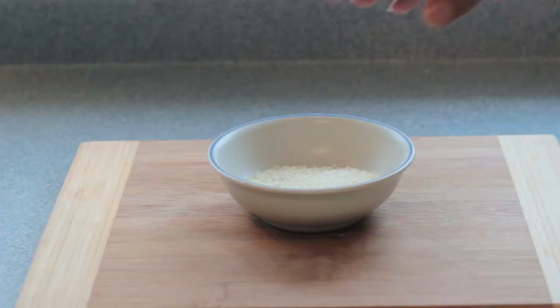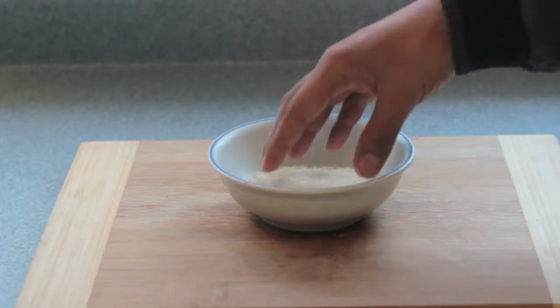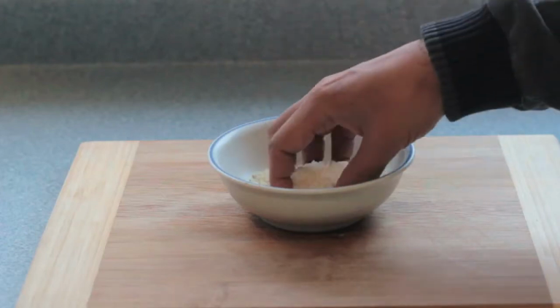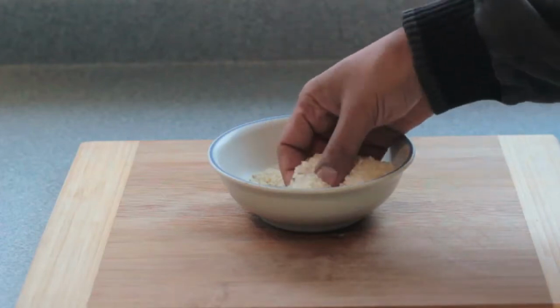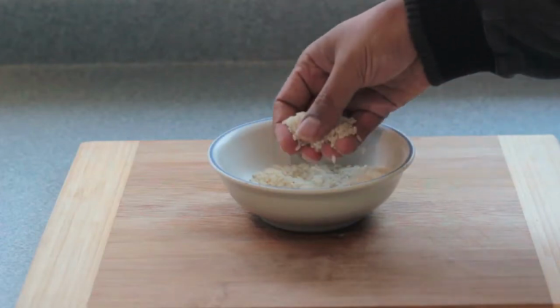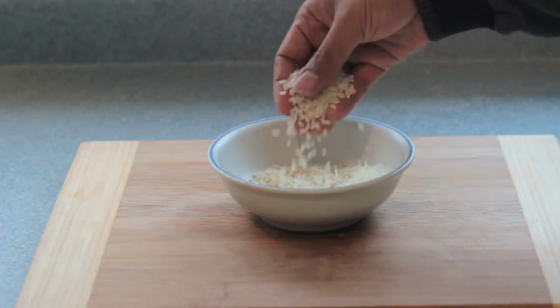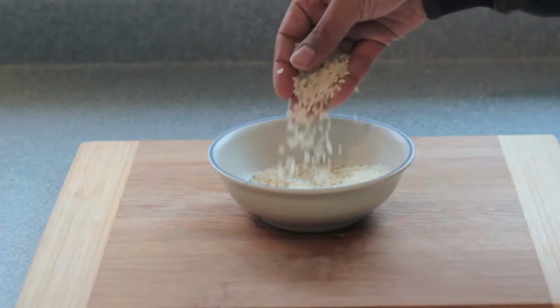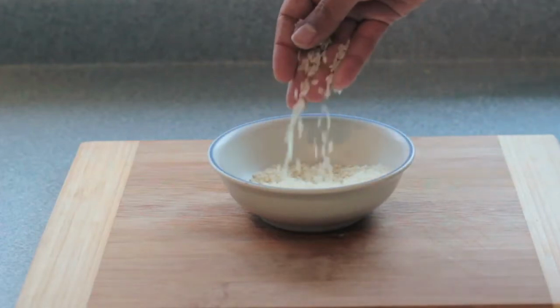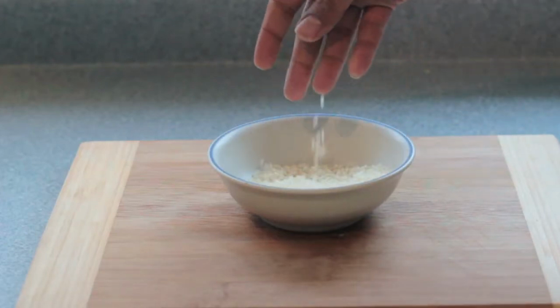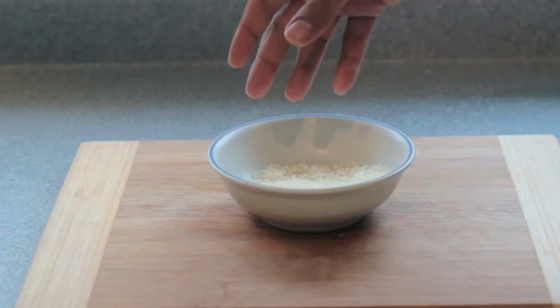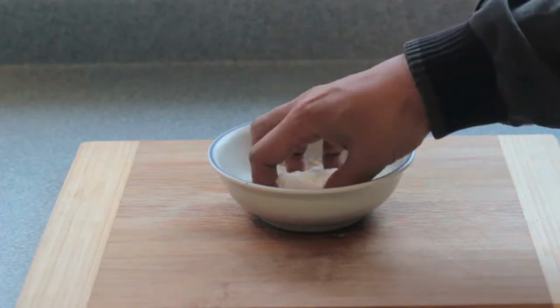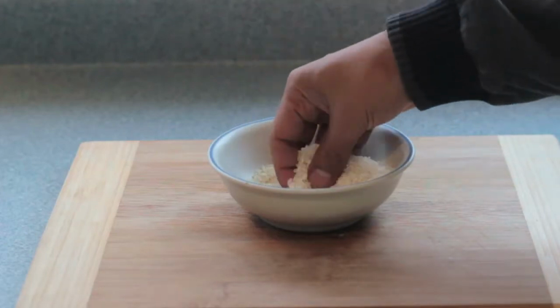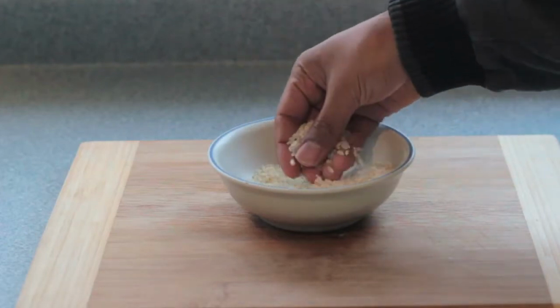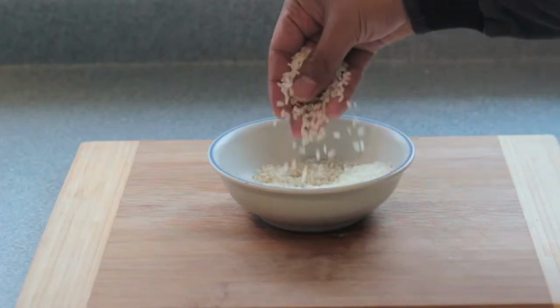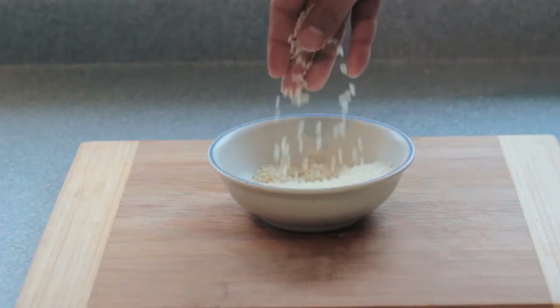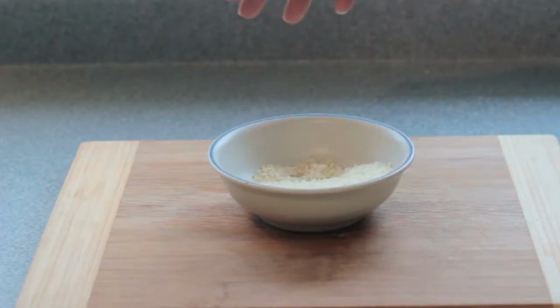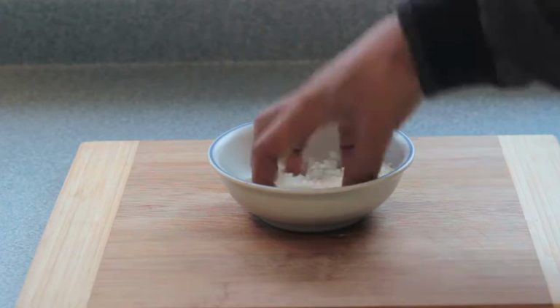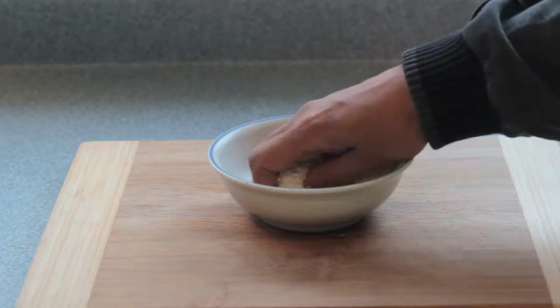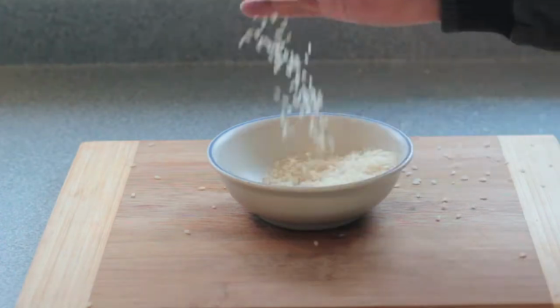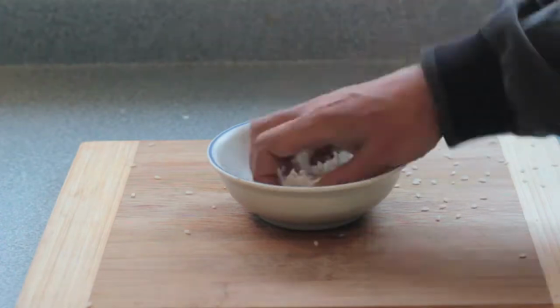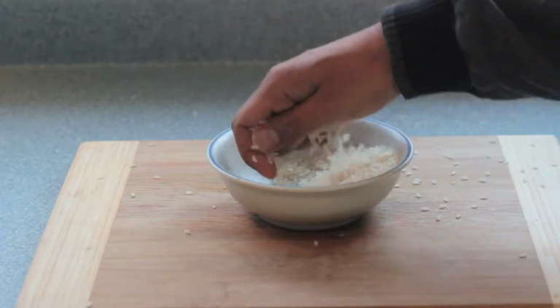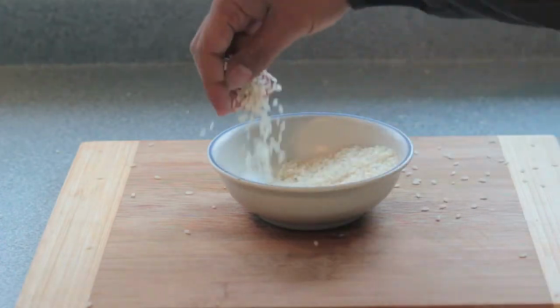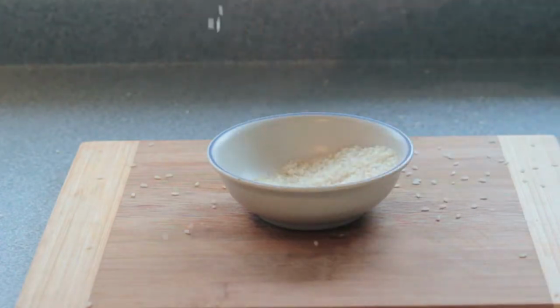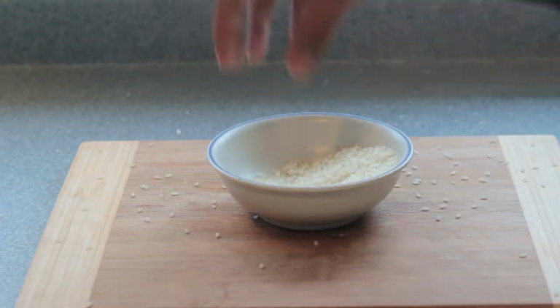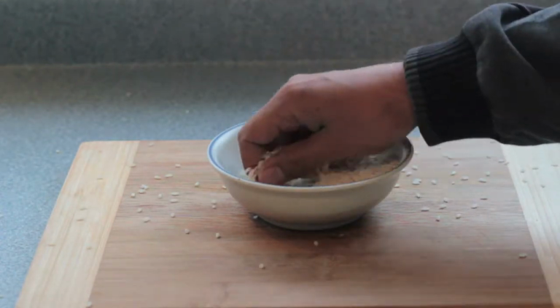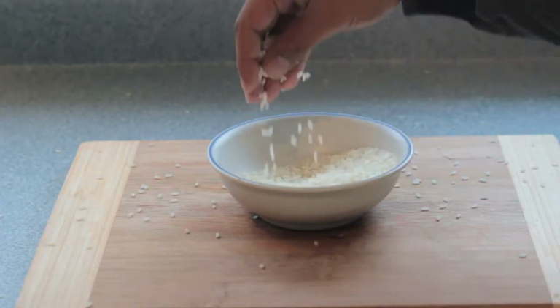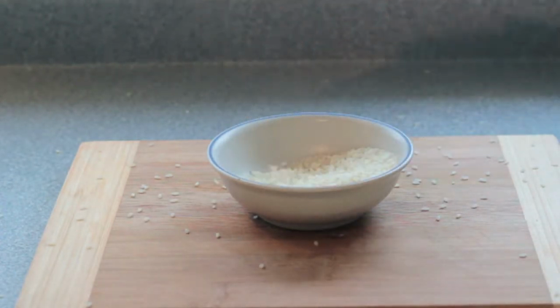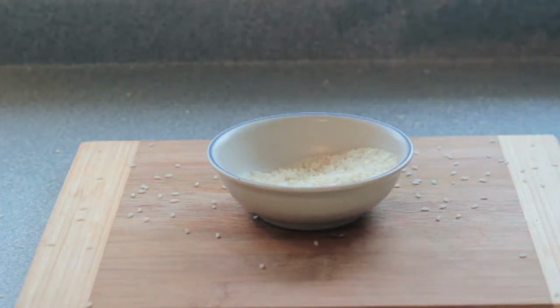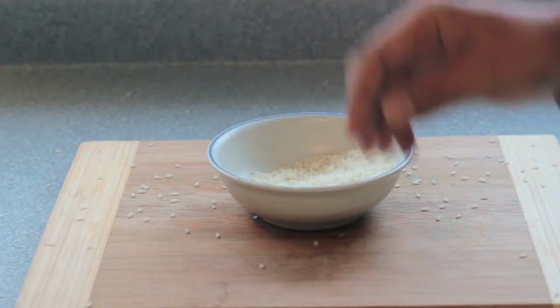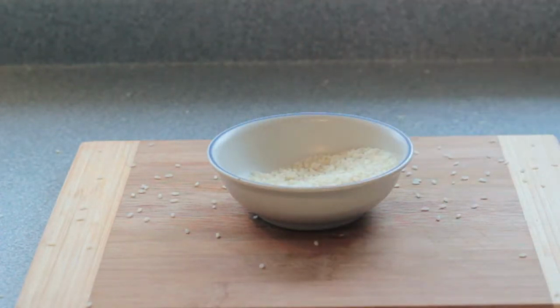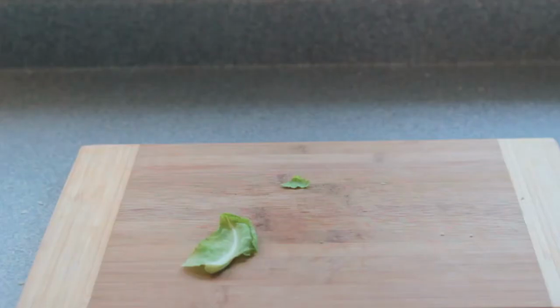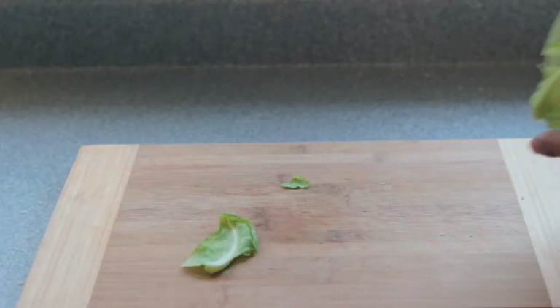White rice. It goes with everything and it's easy to make, but it converts into simple sugars very quickly and it's very low in nutrition. There must be an alternative.